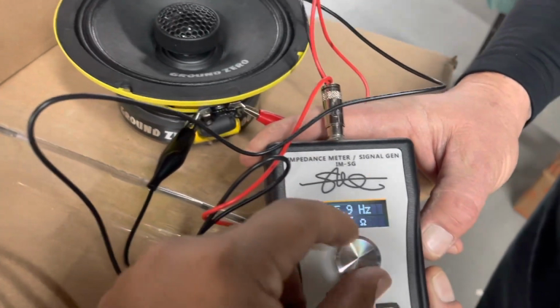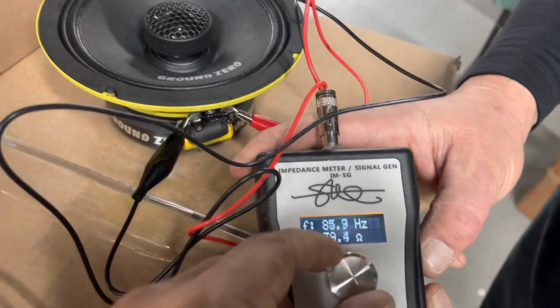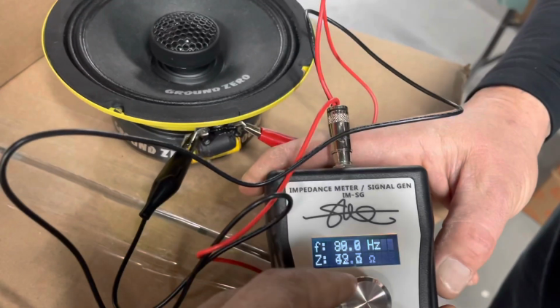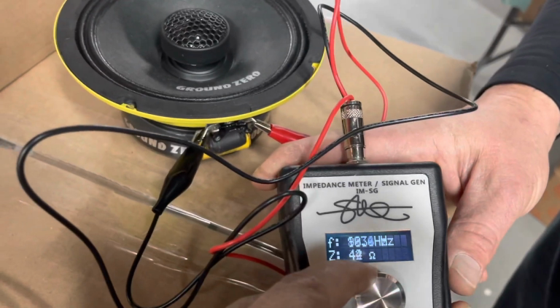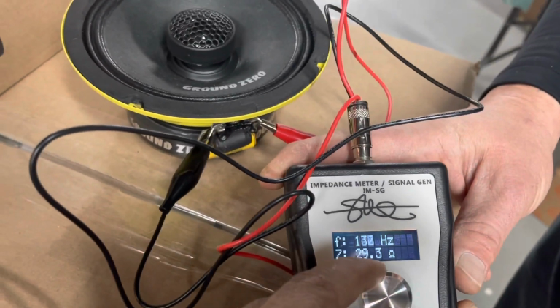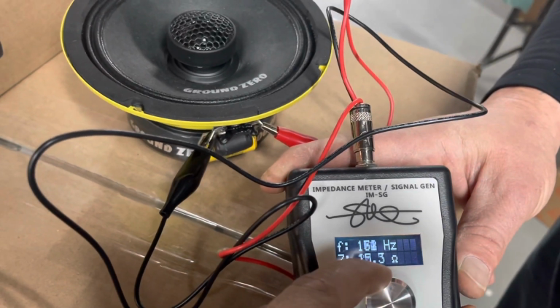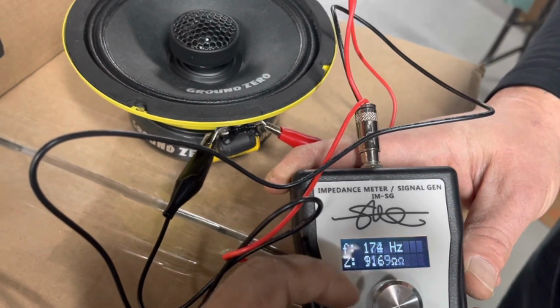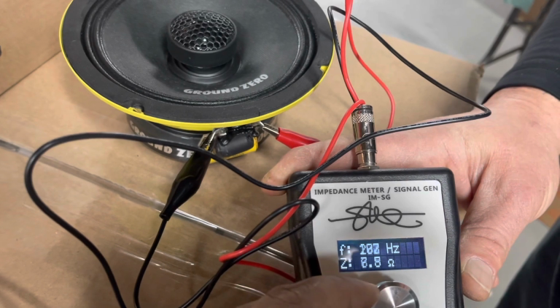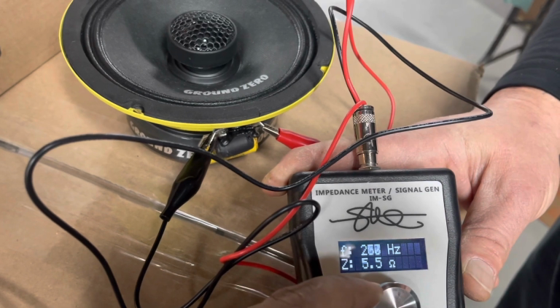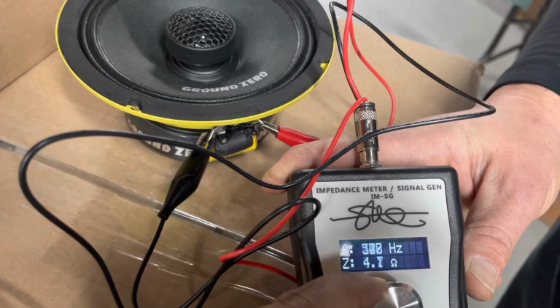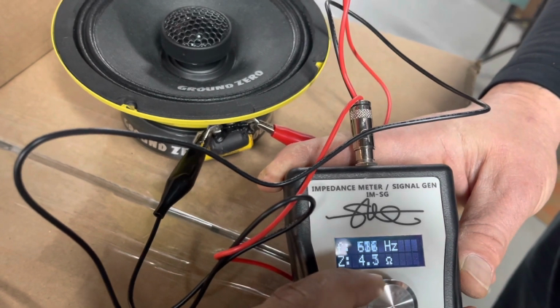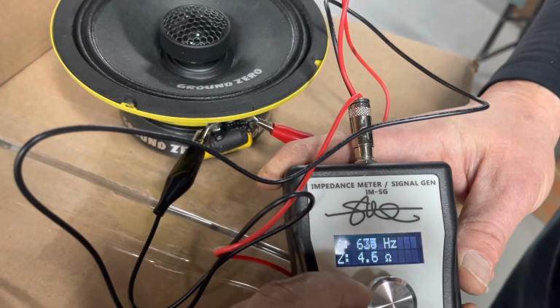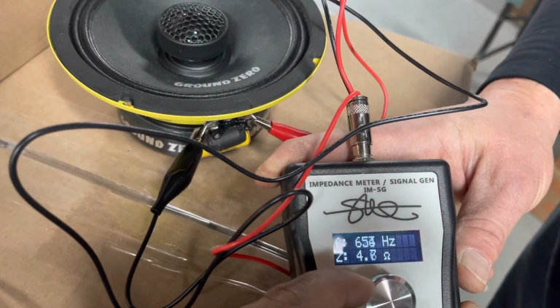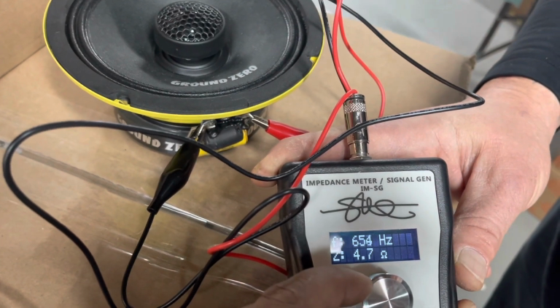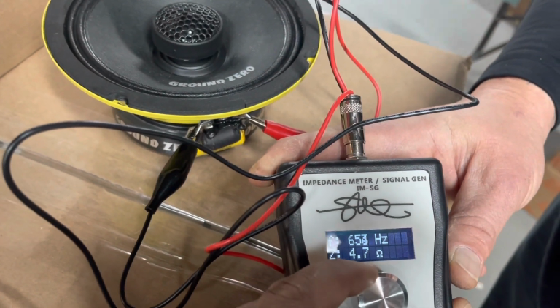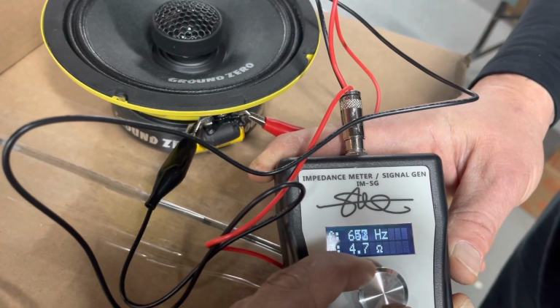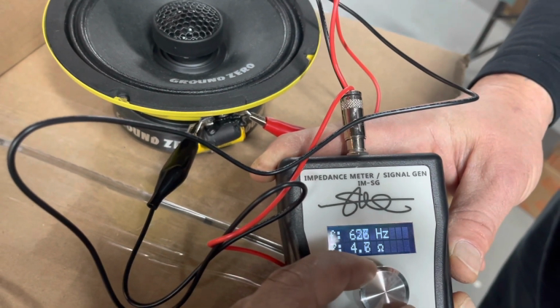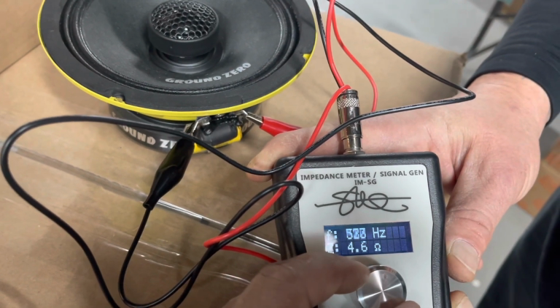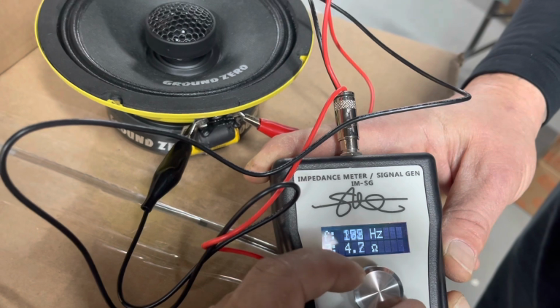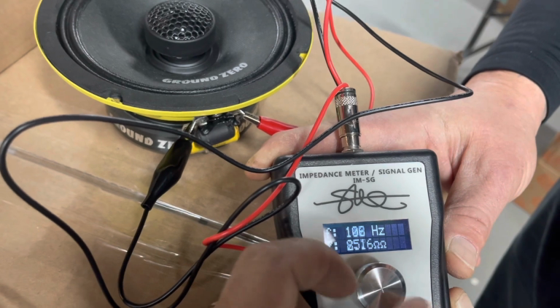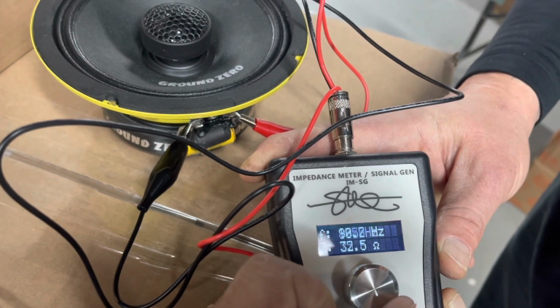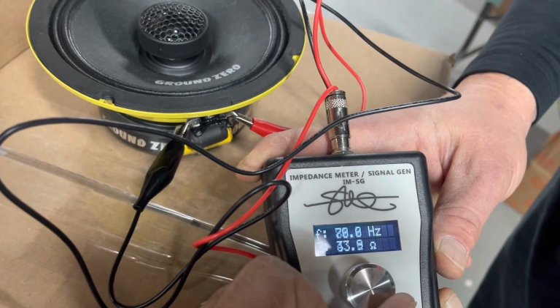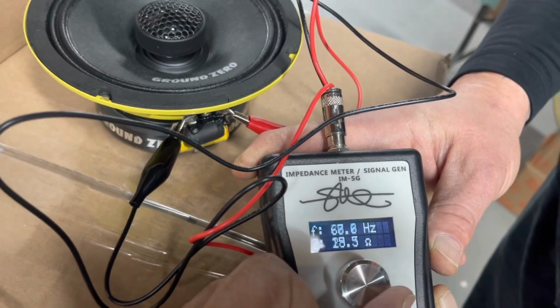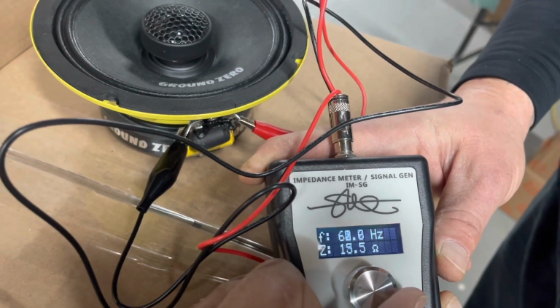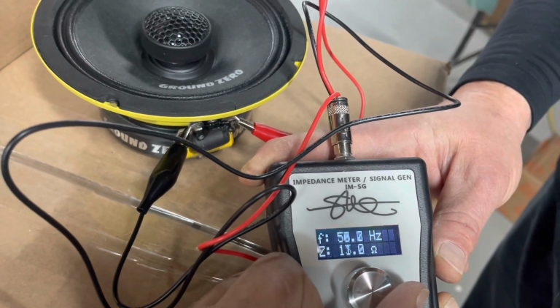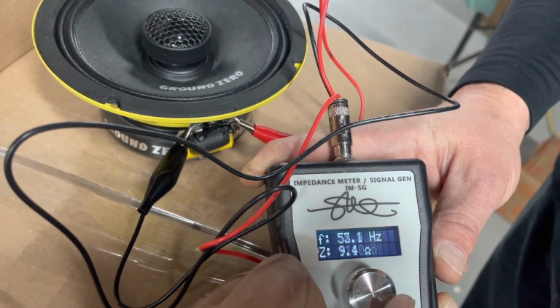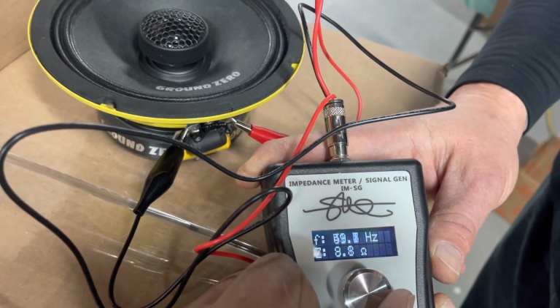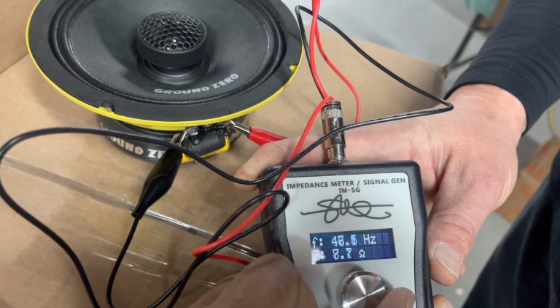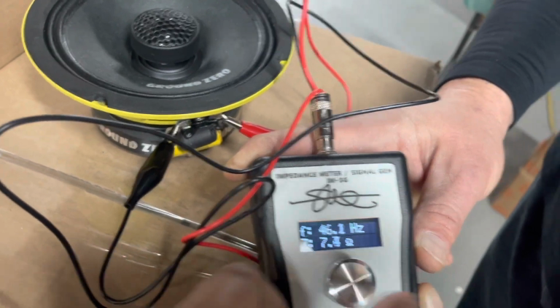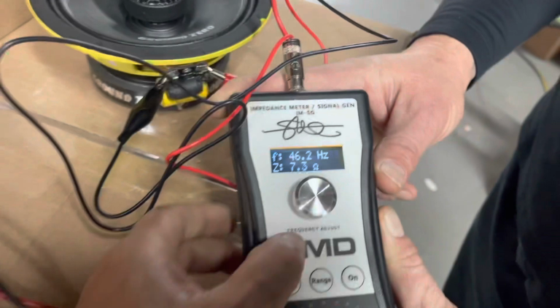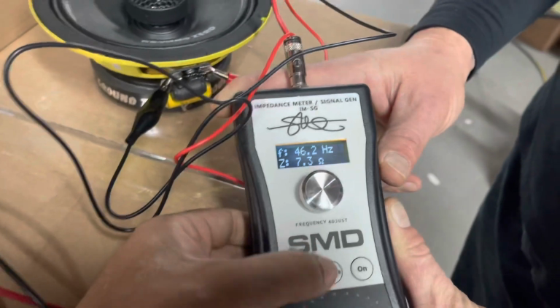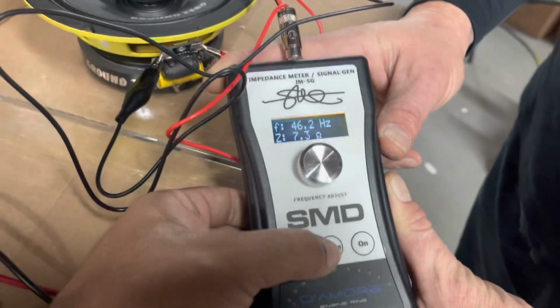On low range, the speaker never goes below 4 ohms. All the way to 600 hertz, we're at 4.7 ohms. So that's good. Now let's switch to high range.